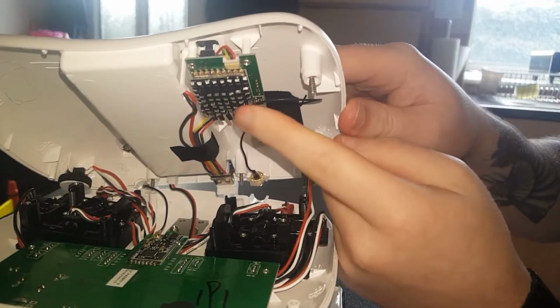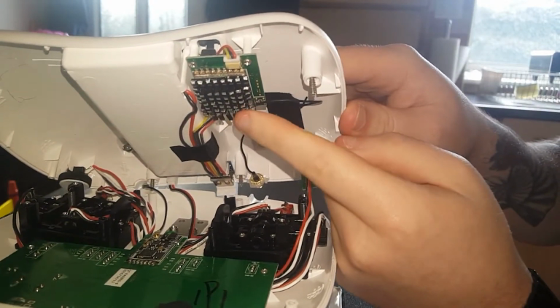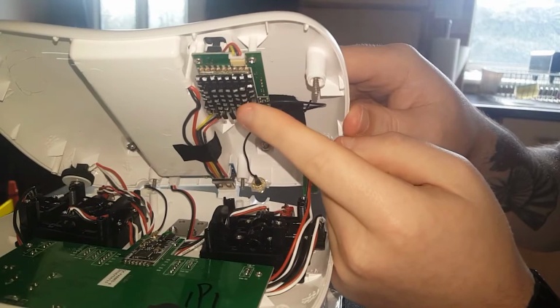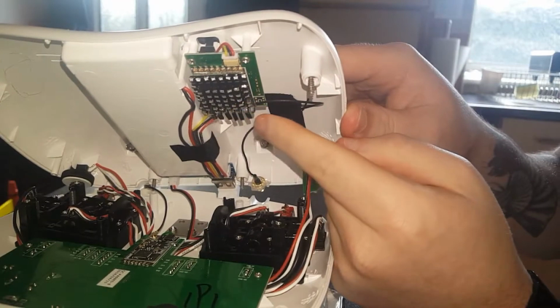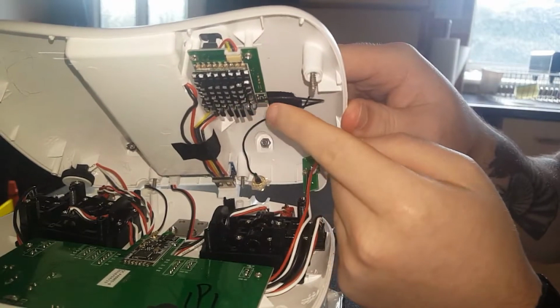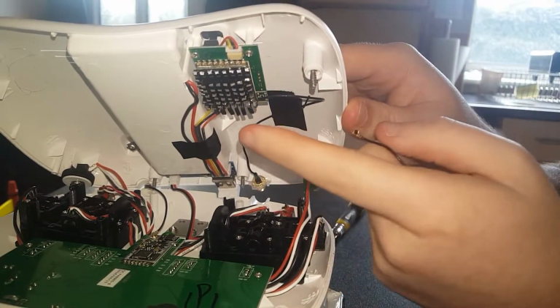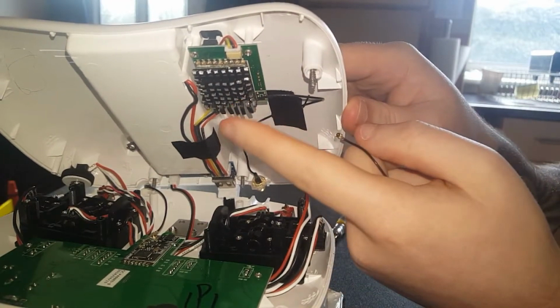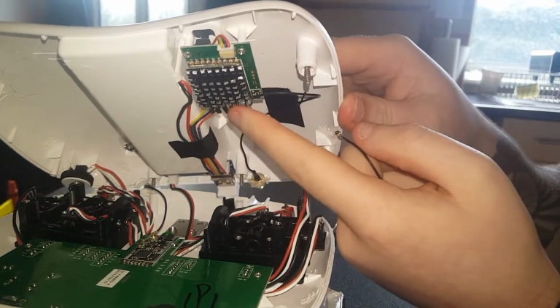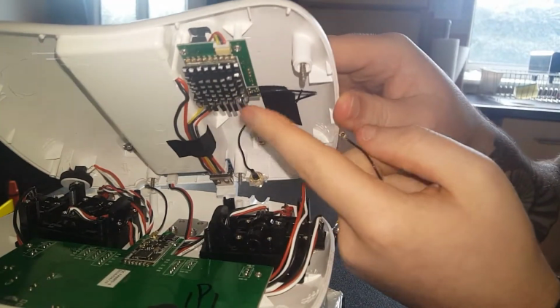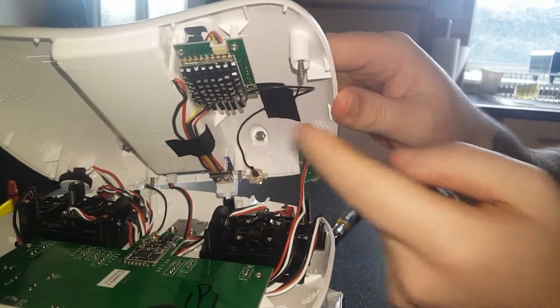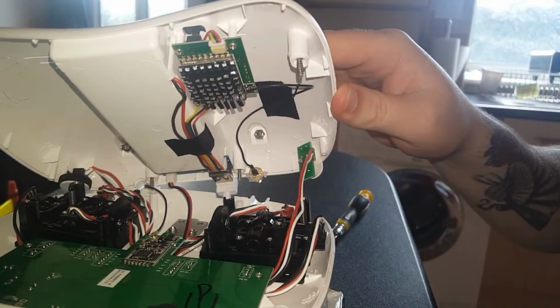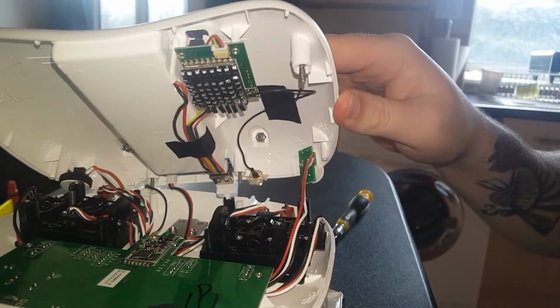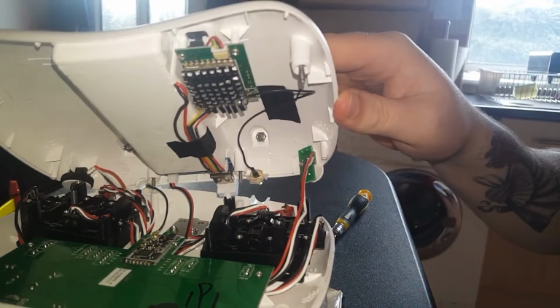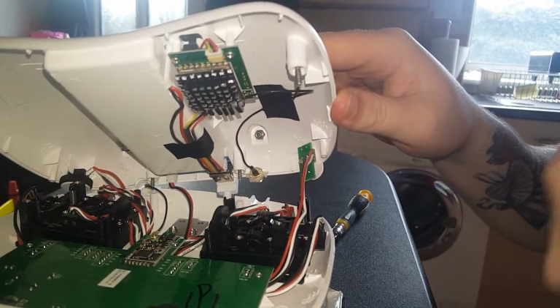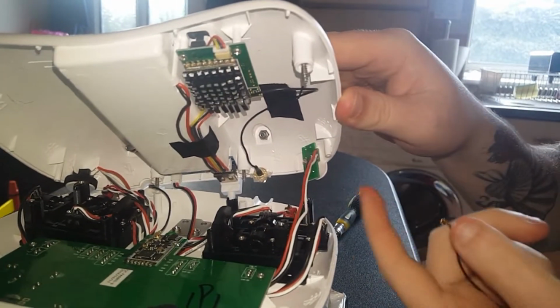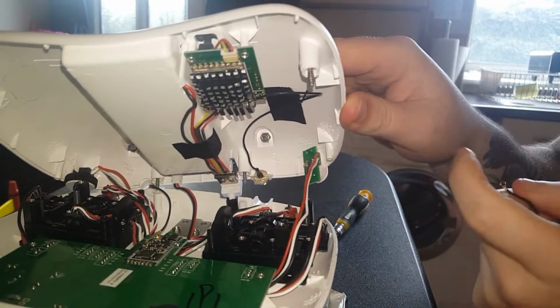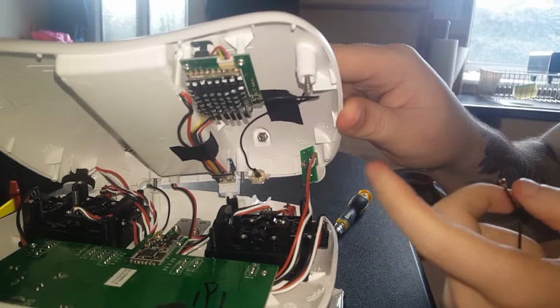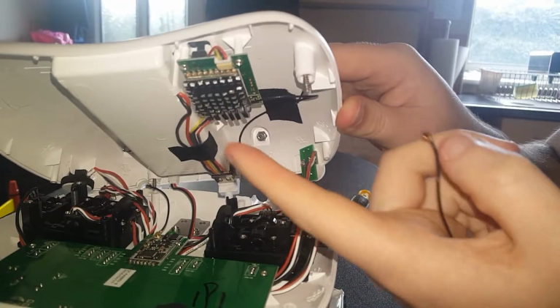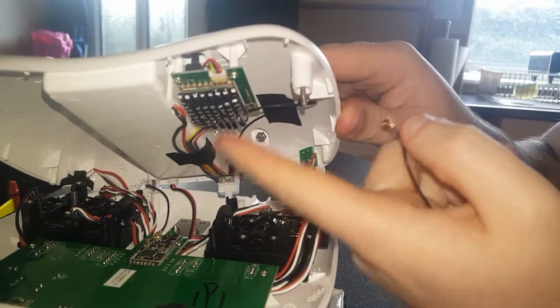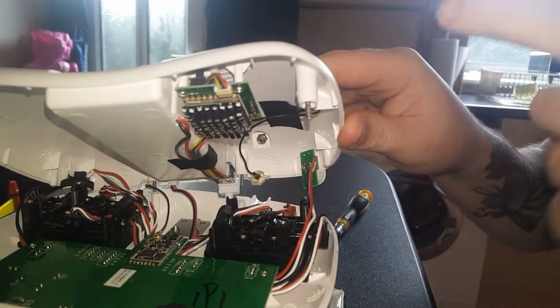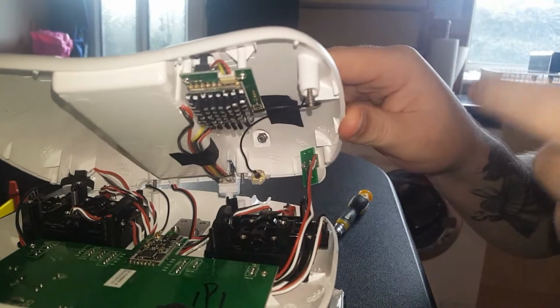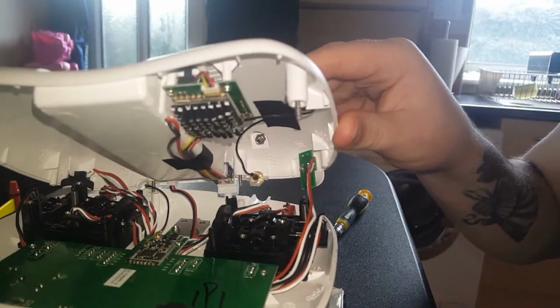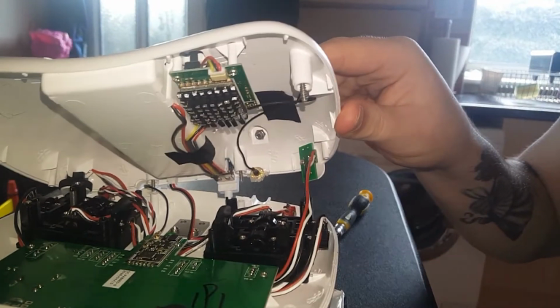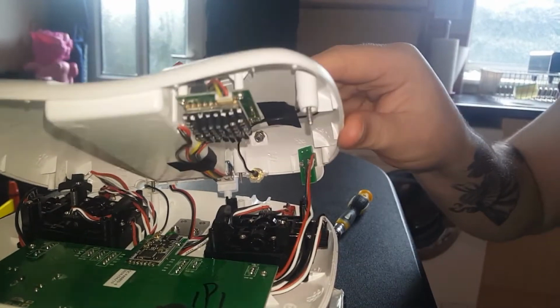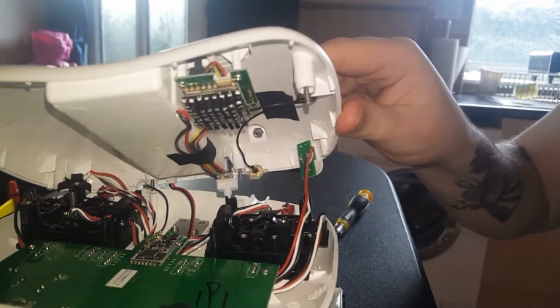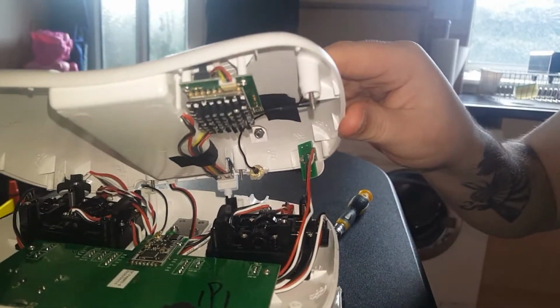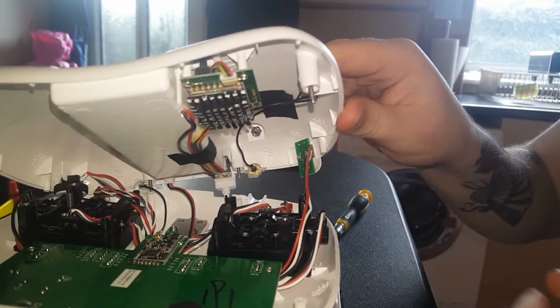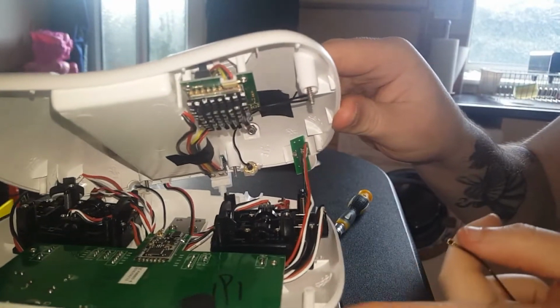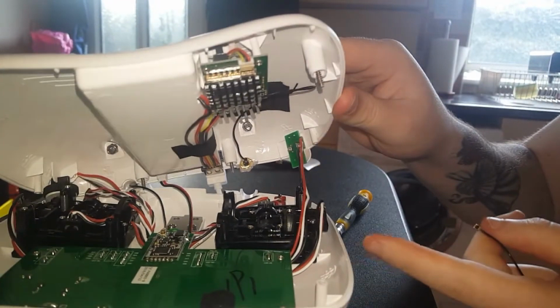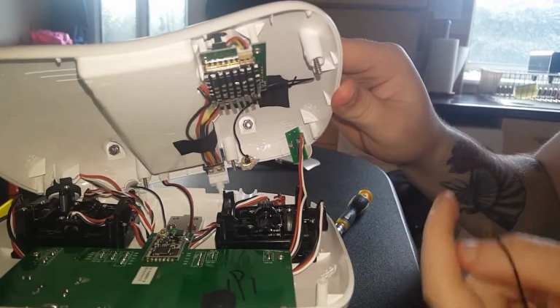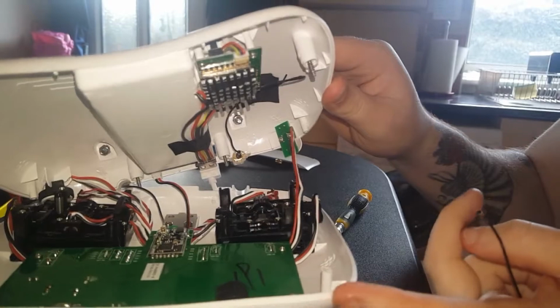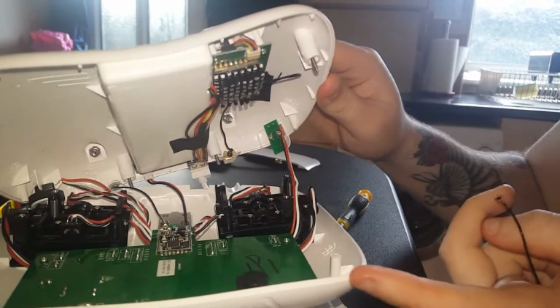You might also want to put a heat sink on your receiver to stop it overheating. Some people have put an external receiver on, which I will do at some point — I am going to put a diversity receiver on there.